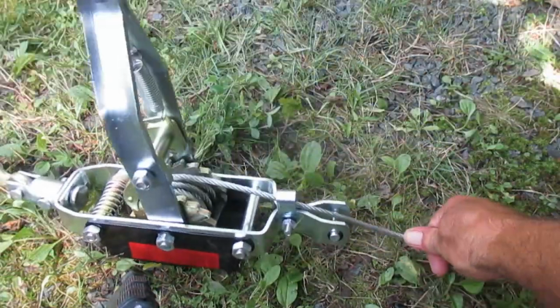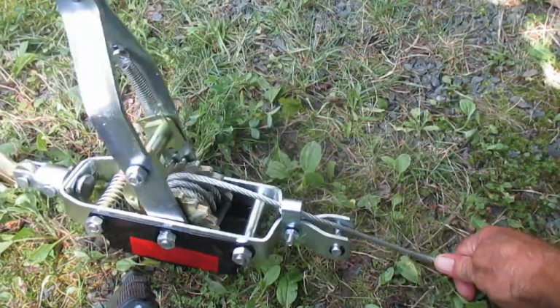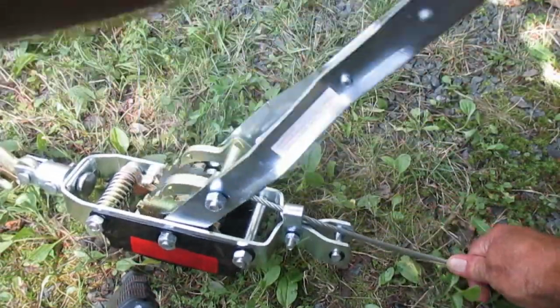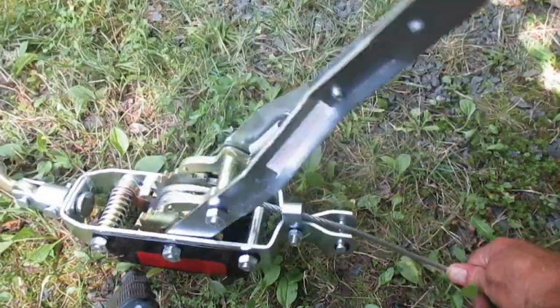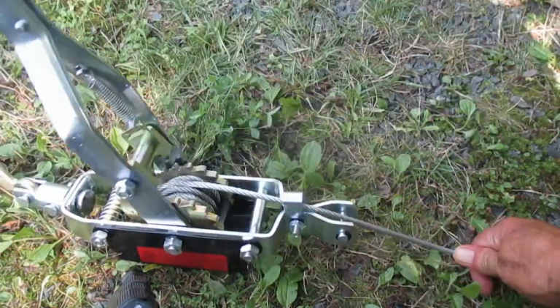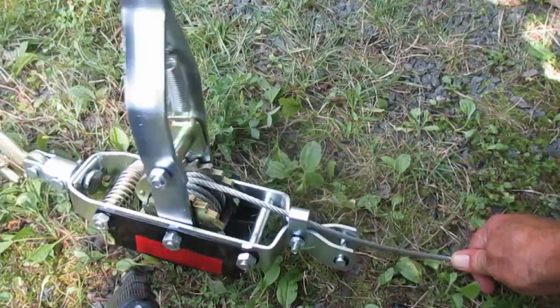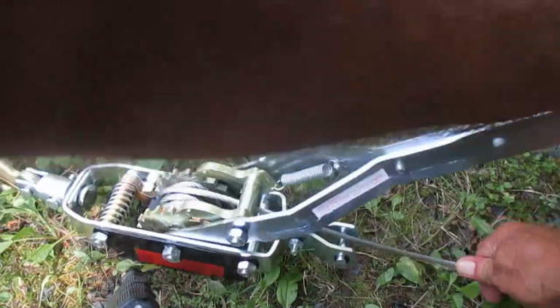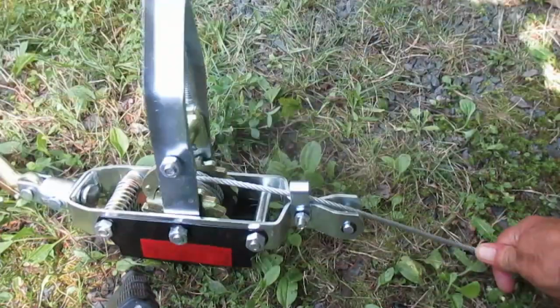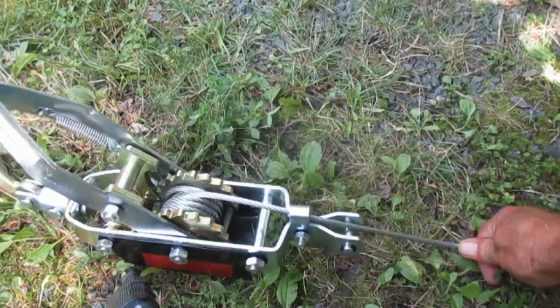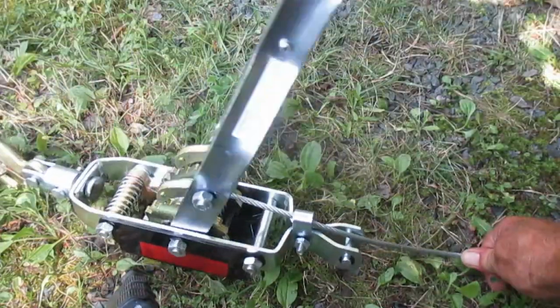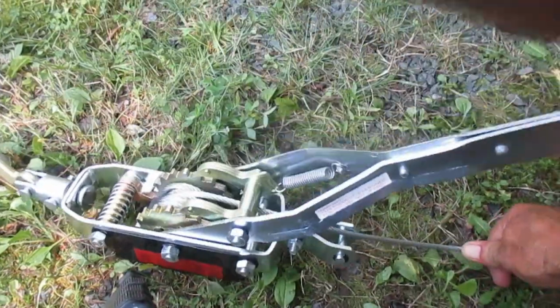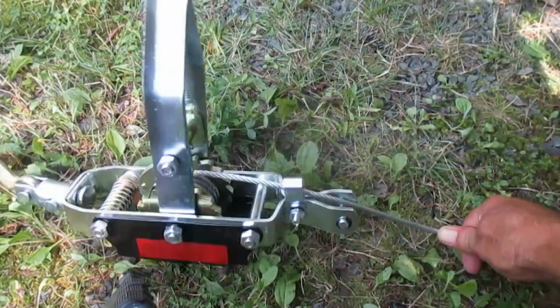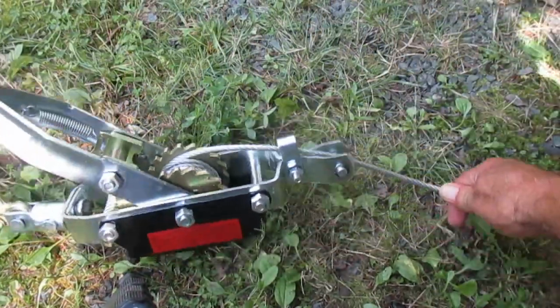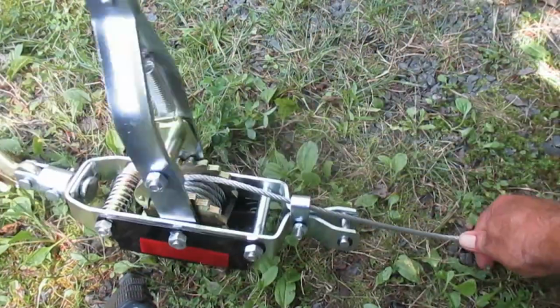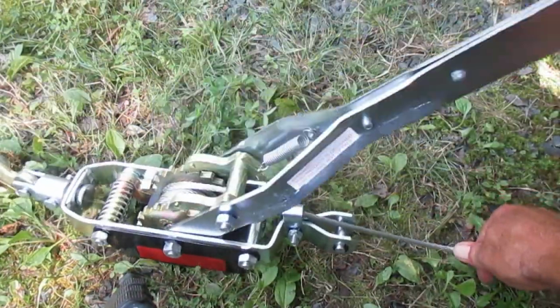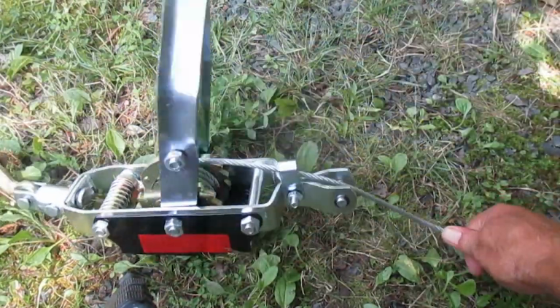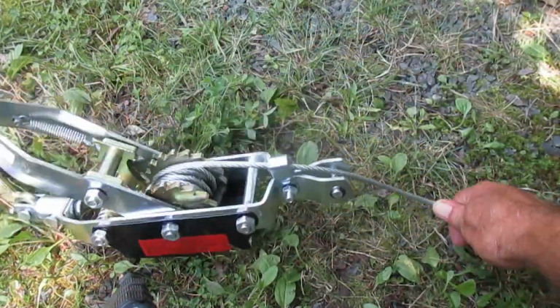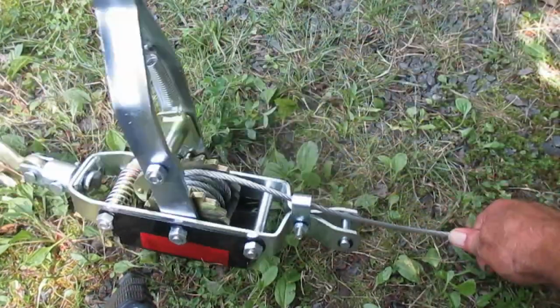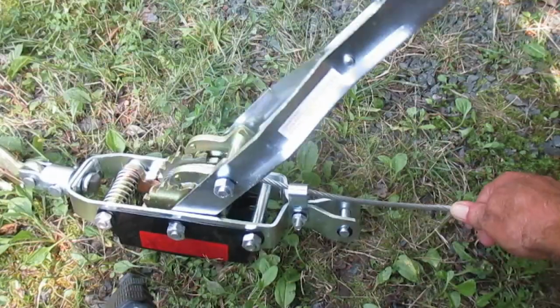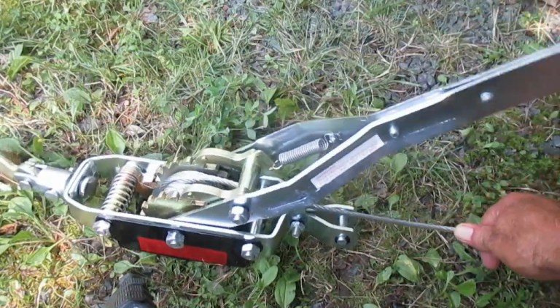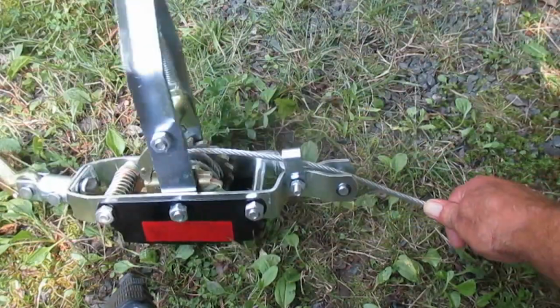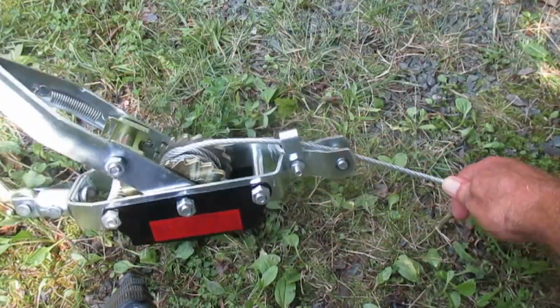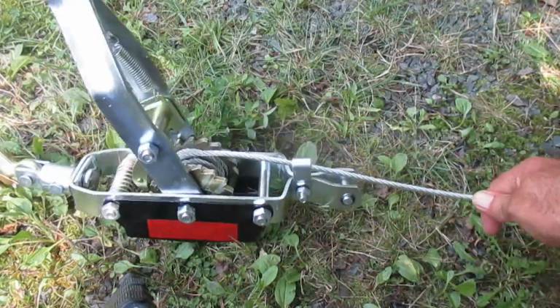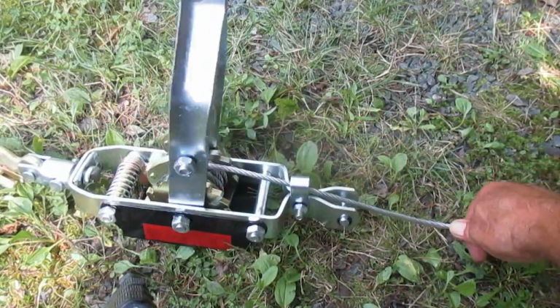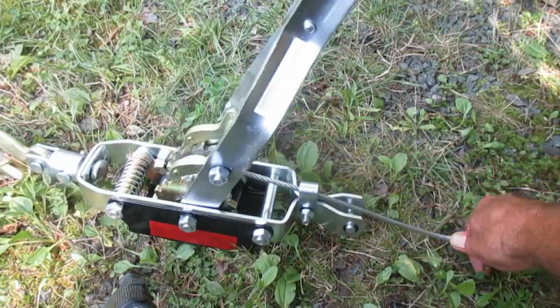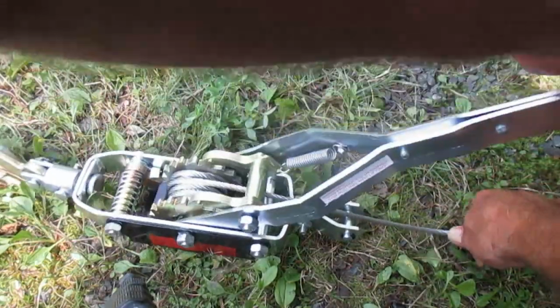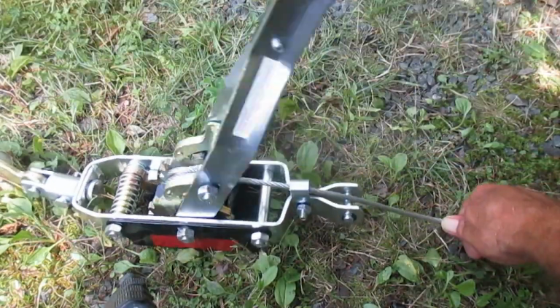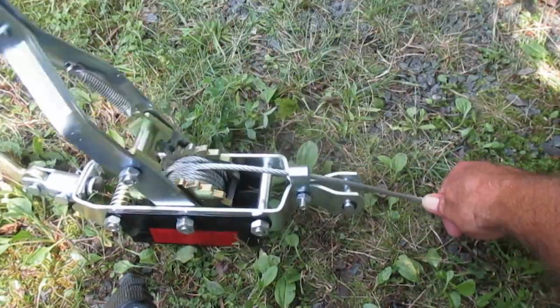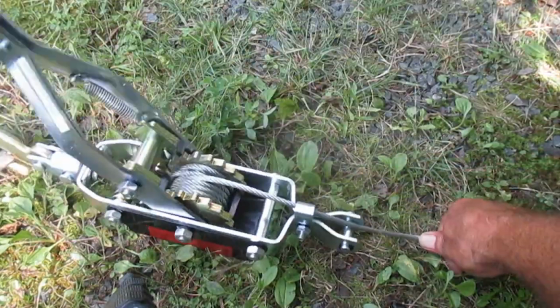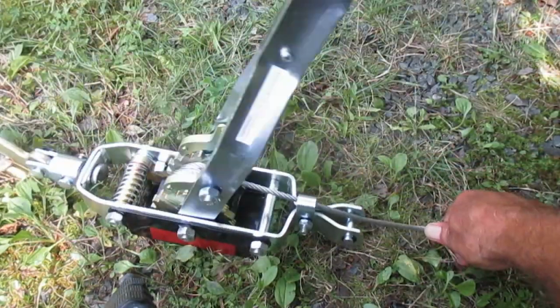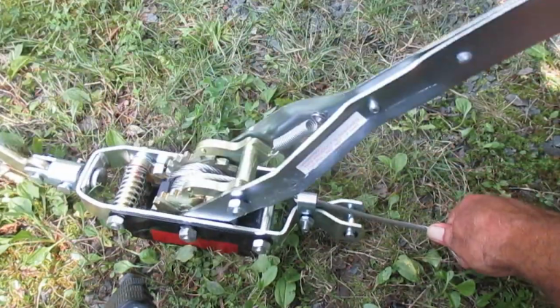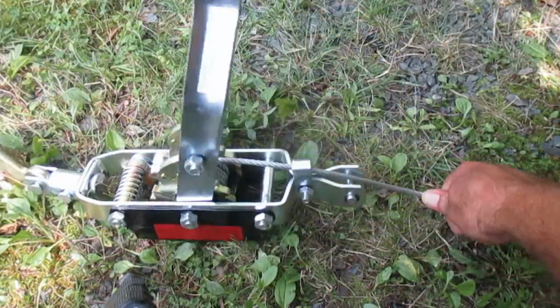Hold the cable steady there. Anyway, you get the idea. Hope this video was helpful. Thanks for watching.